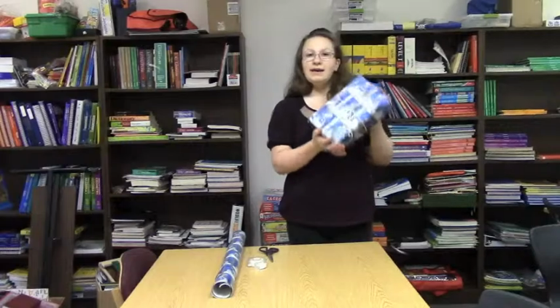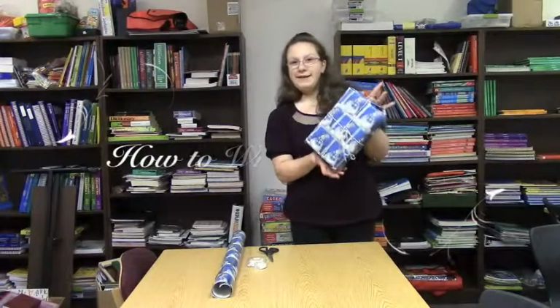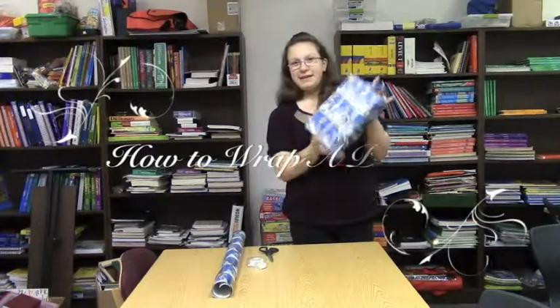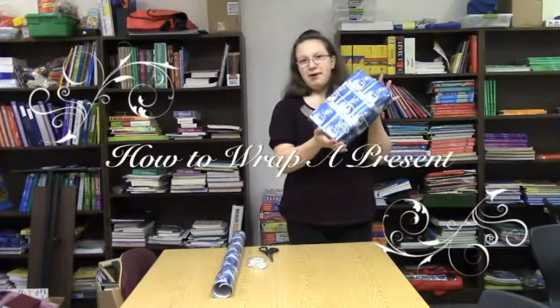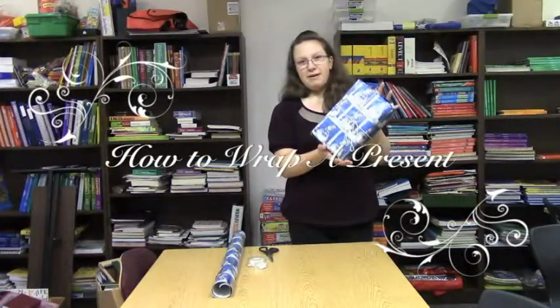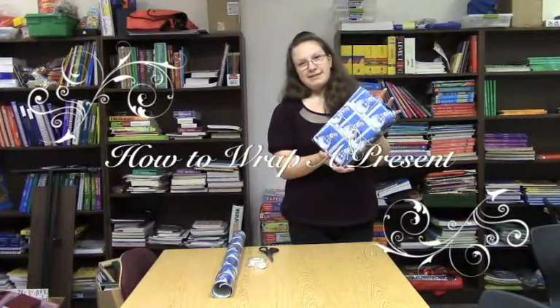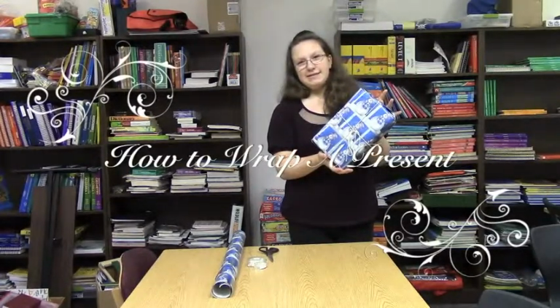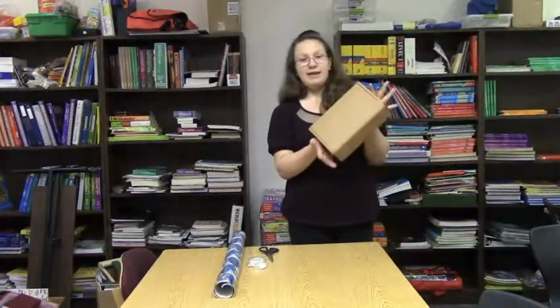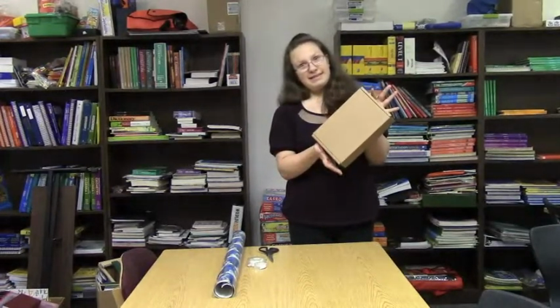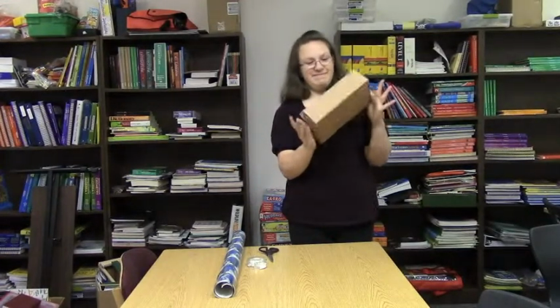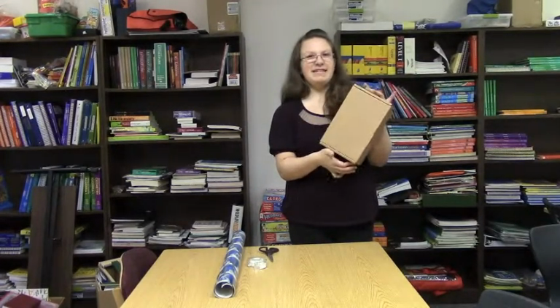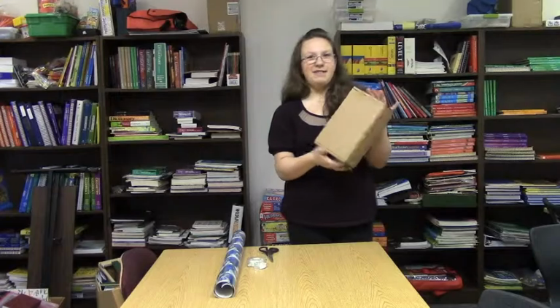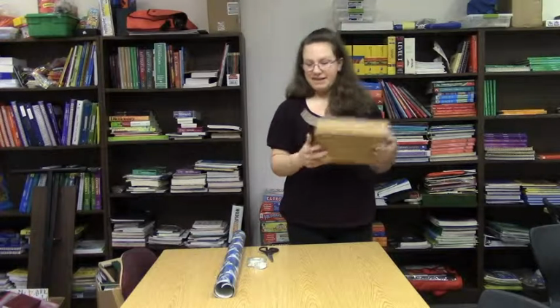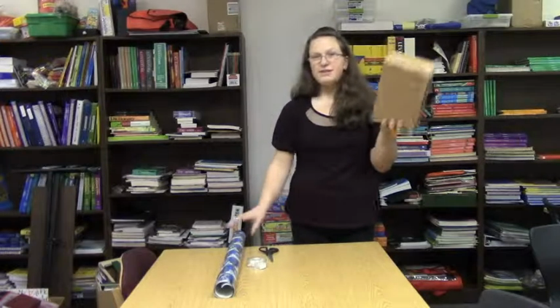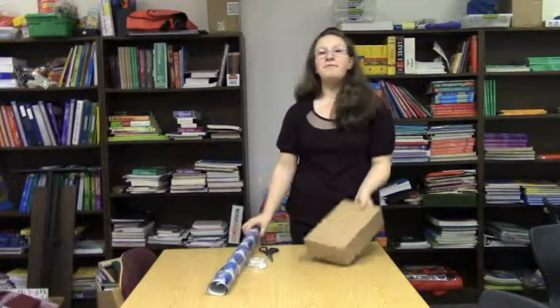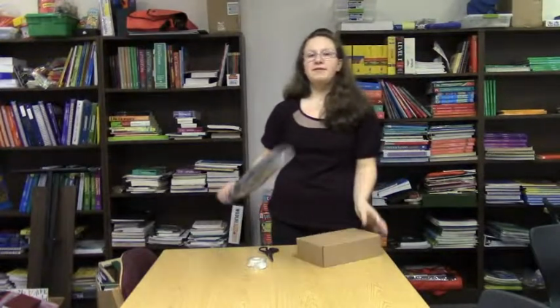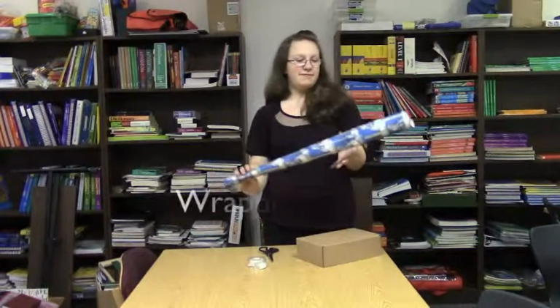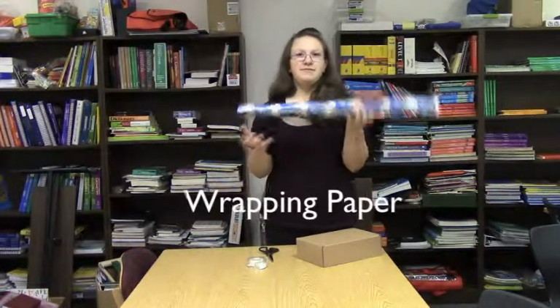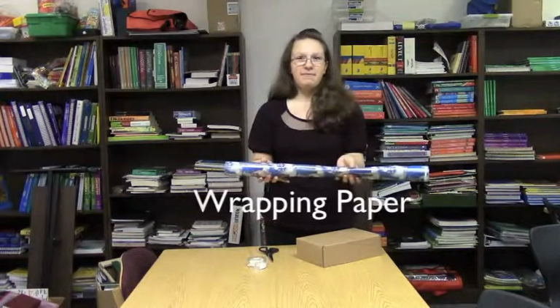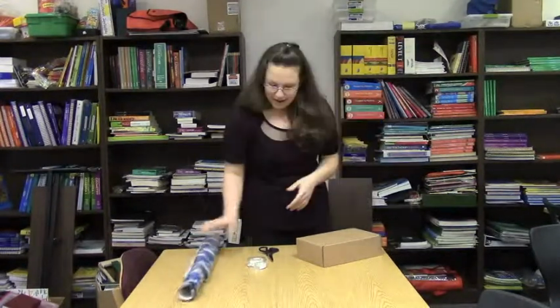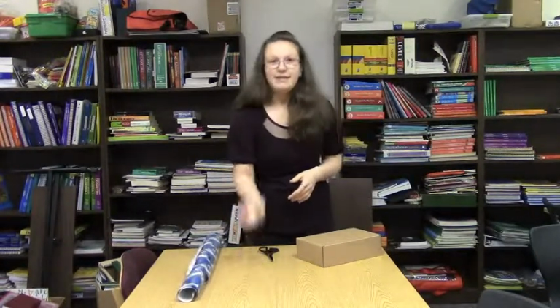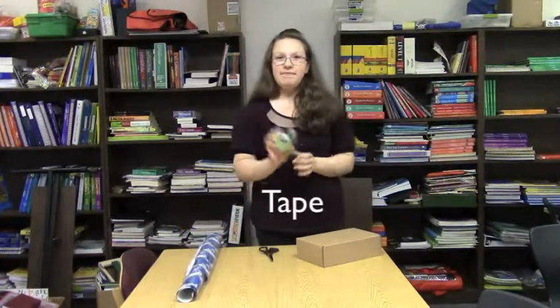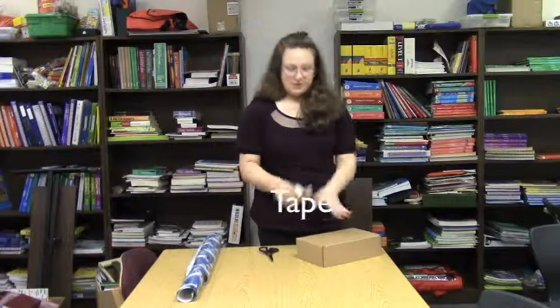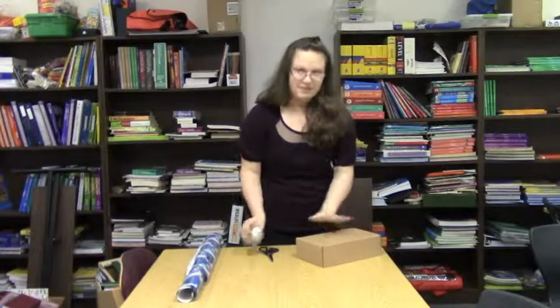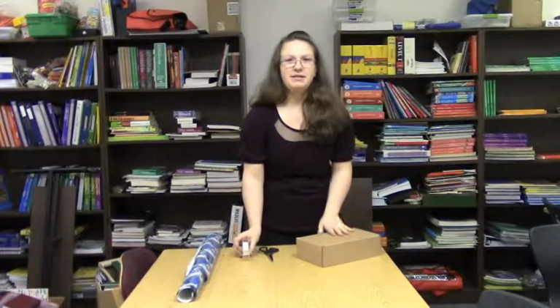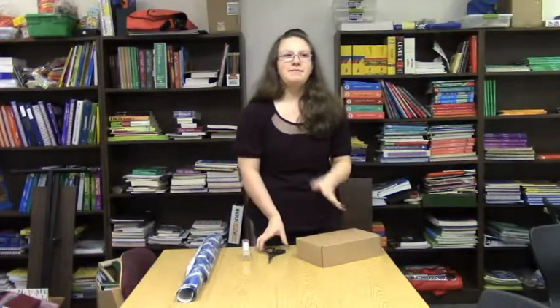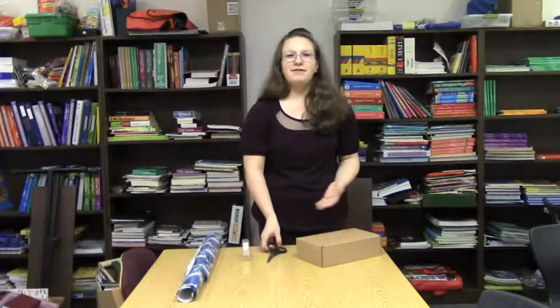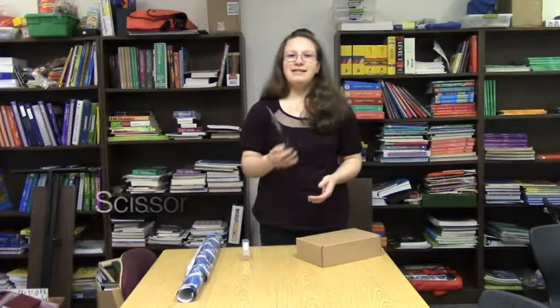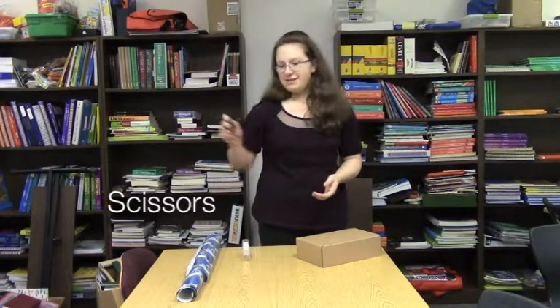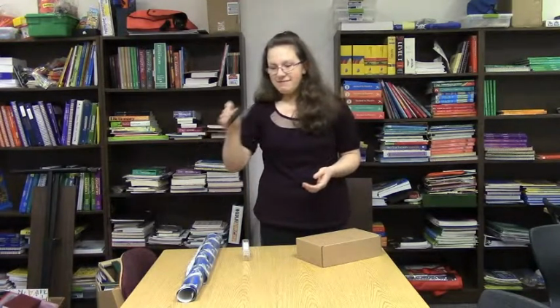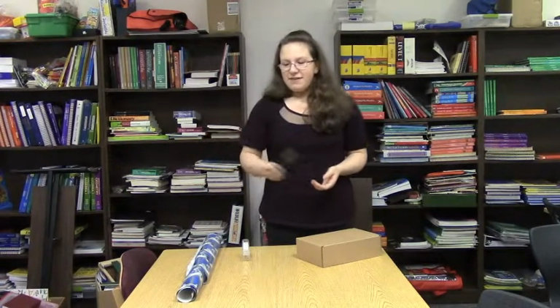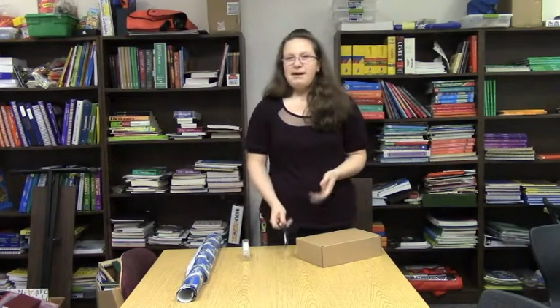So this is a properly wrapped present, and this is not. What you need first is wrapping paper, then you need tape to attach it to the box and make it look all nice, and then you need scissors to cut the wrapping paper.